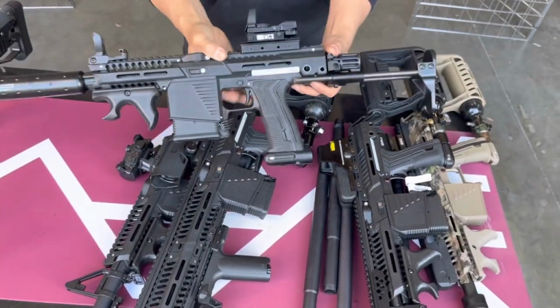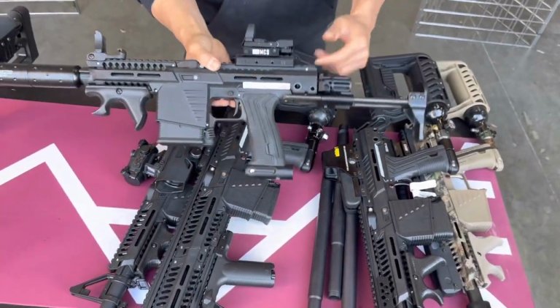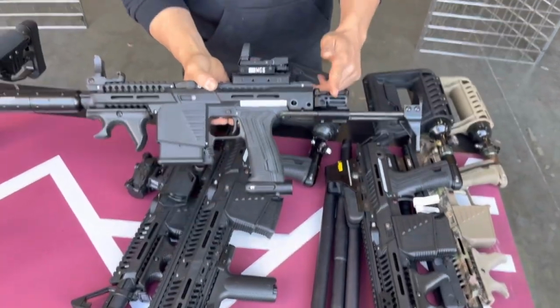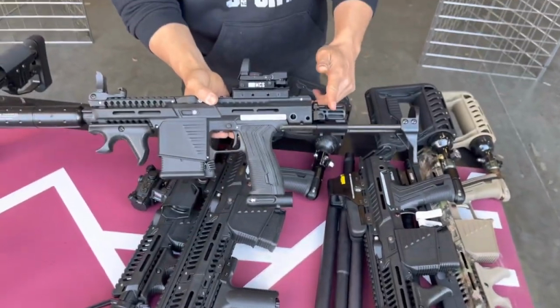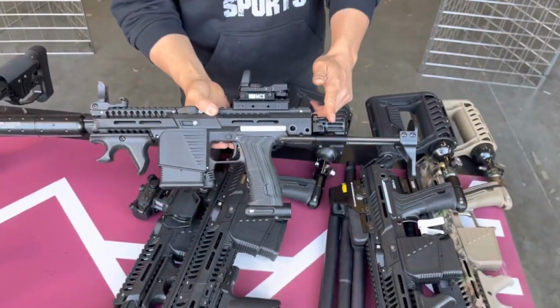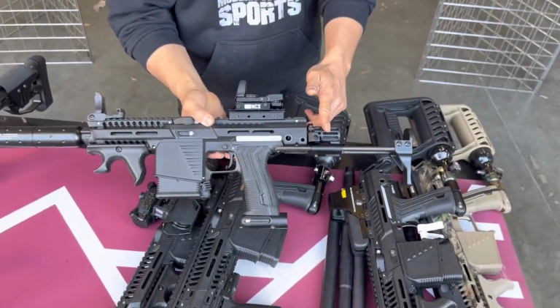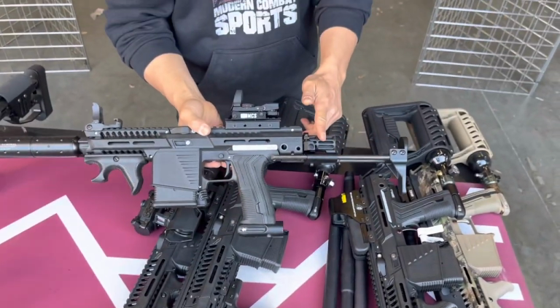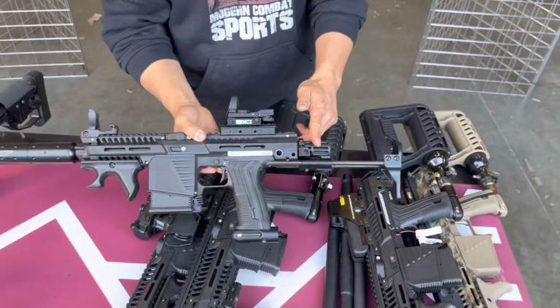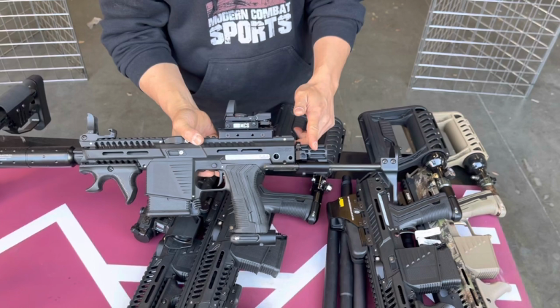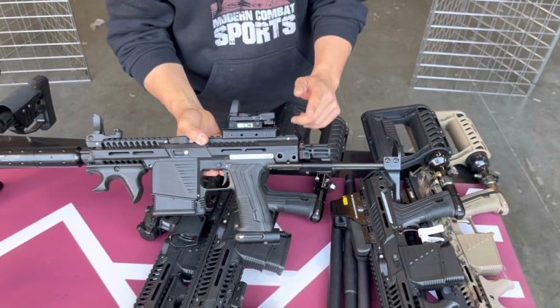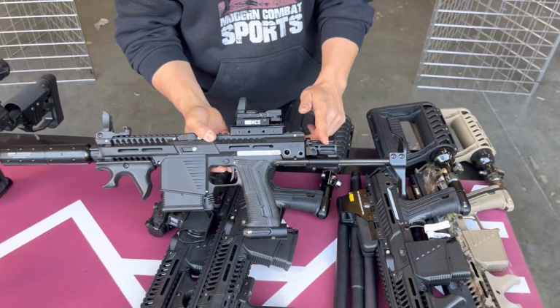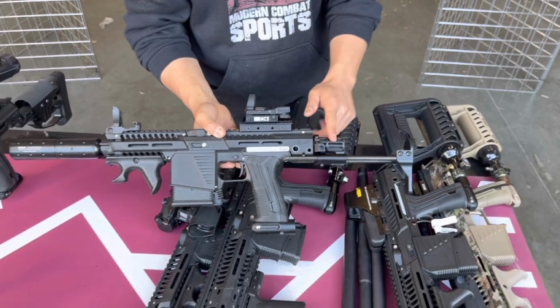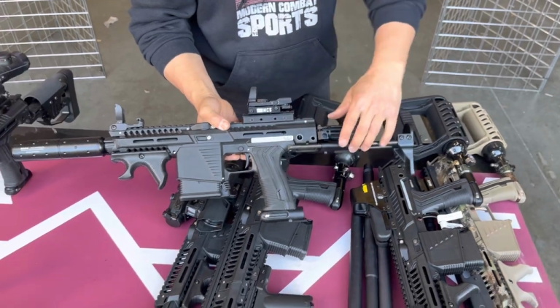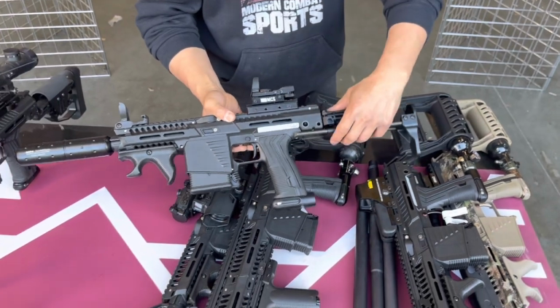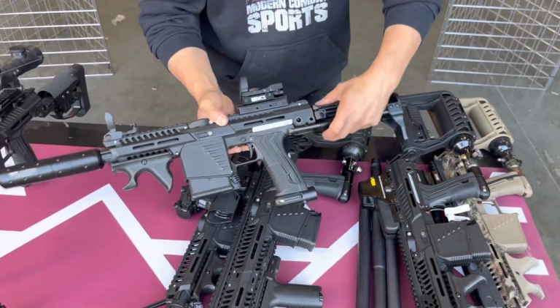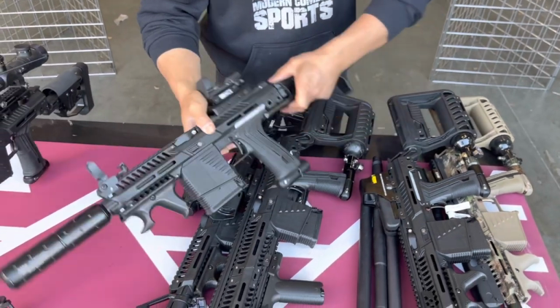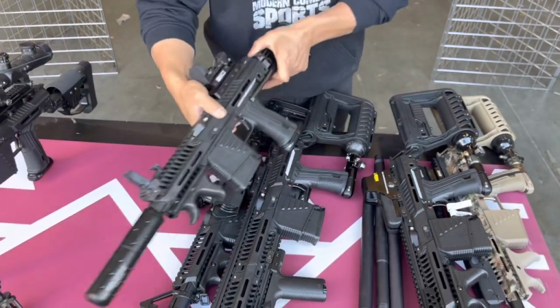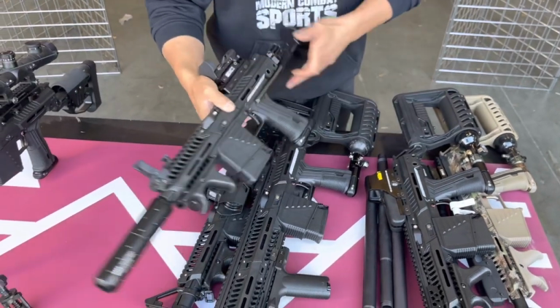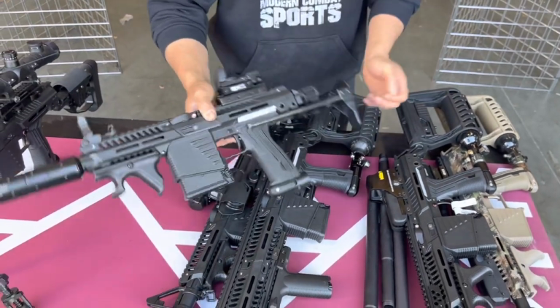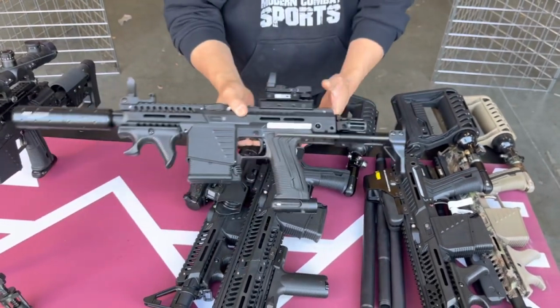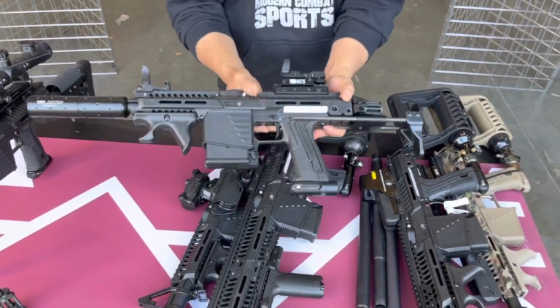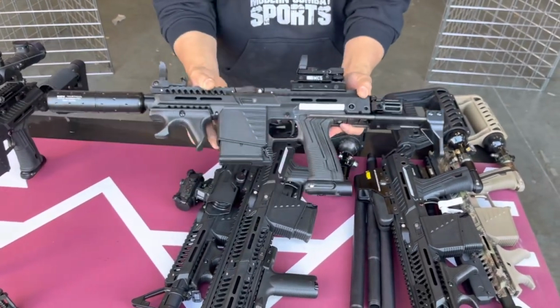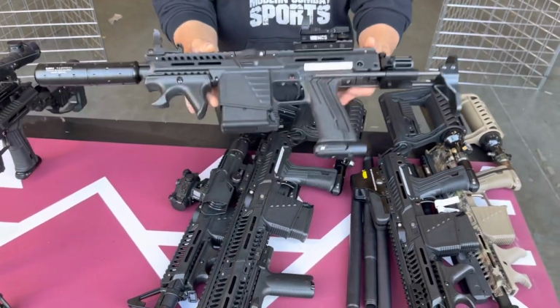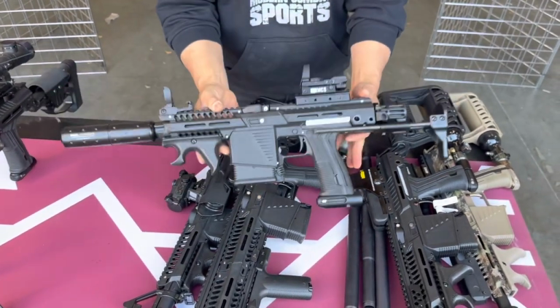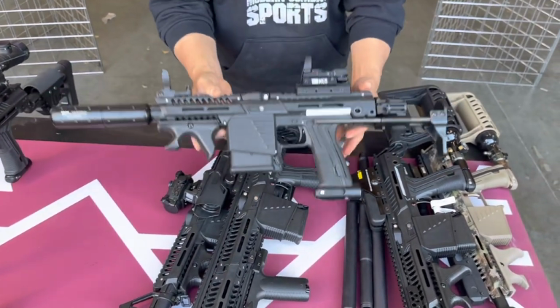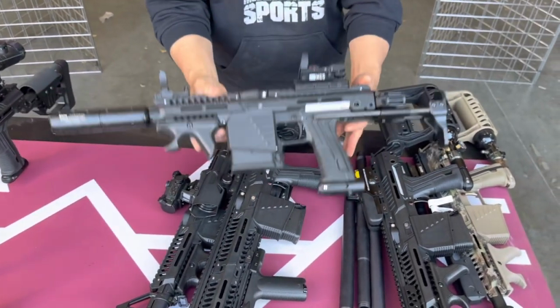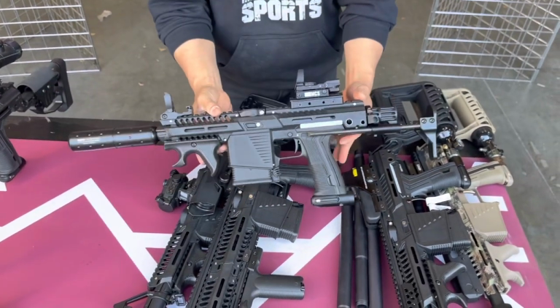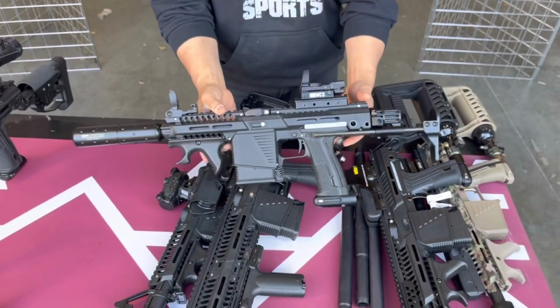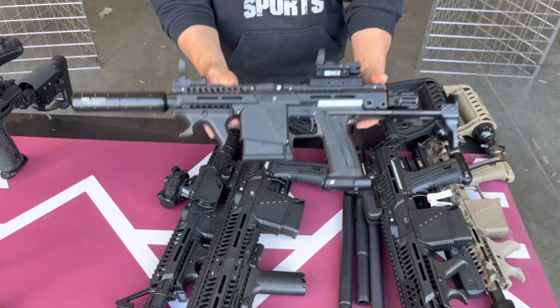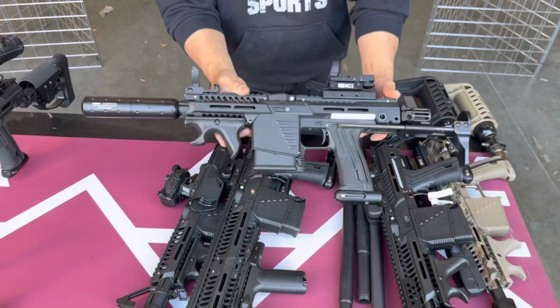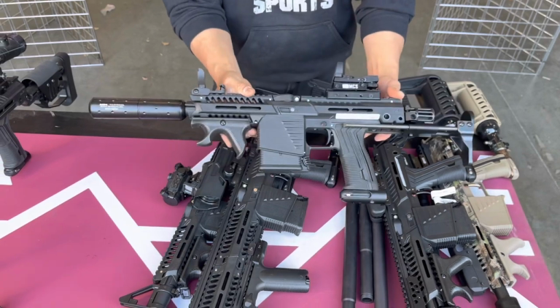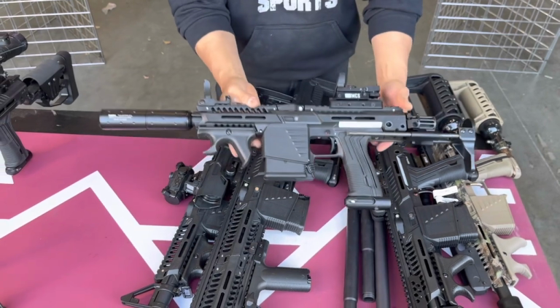This other version is built with a new PDW buttstock. It's really nice — gives you a compact setup right there. If you want to build a compact super light setup, this is the way to go.